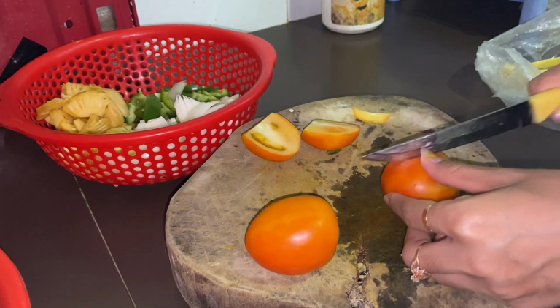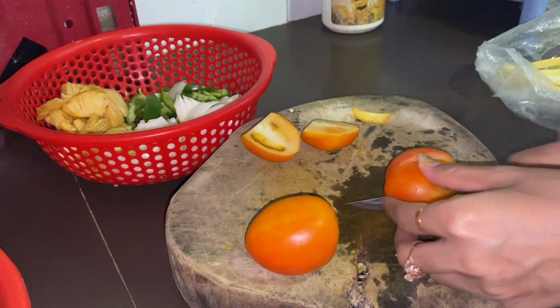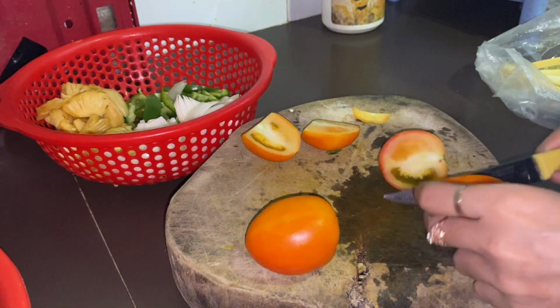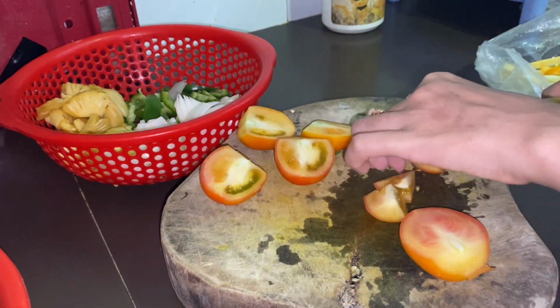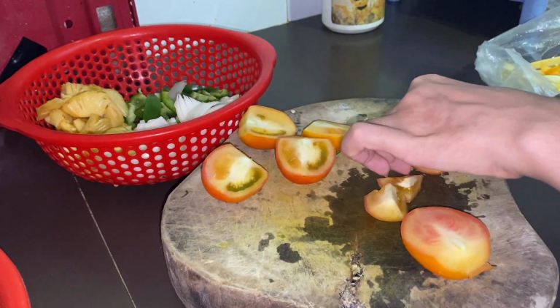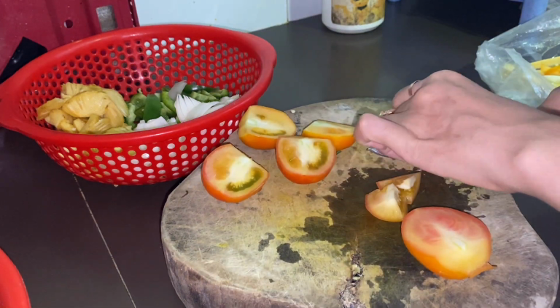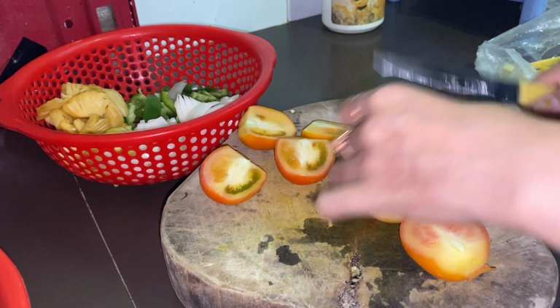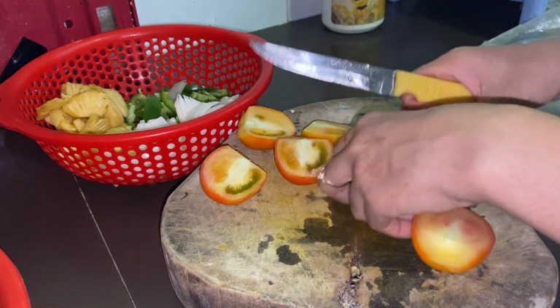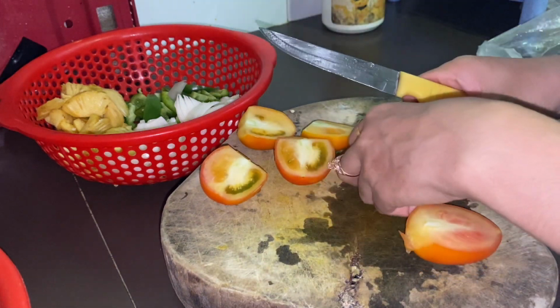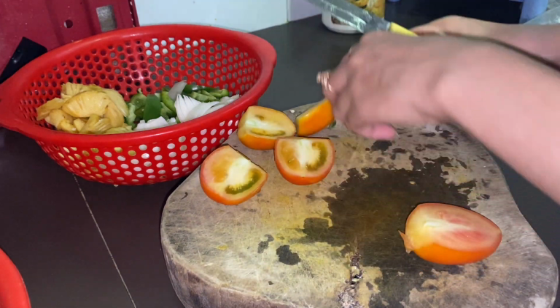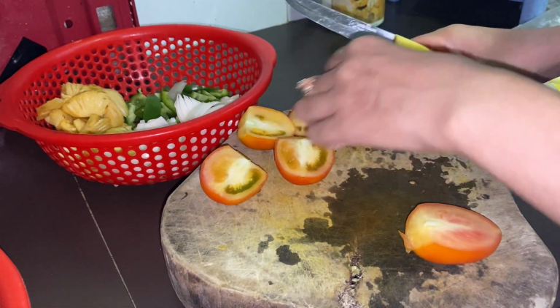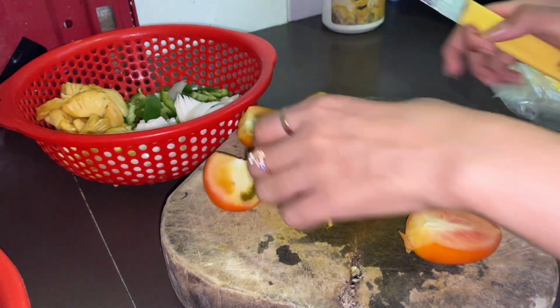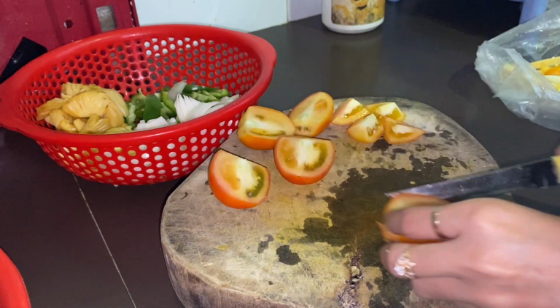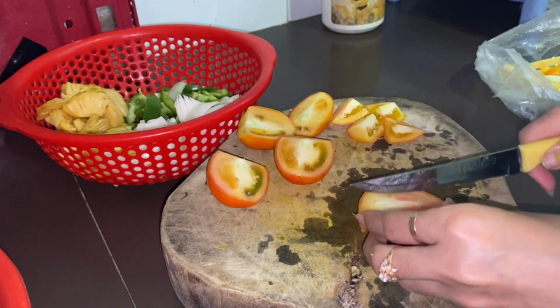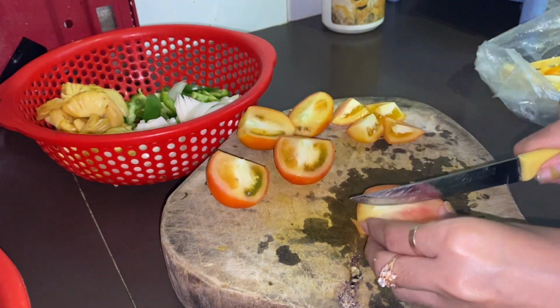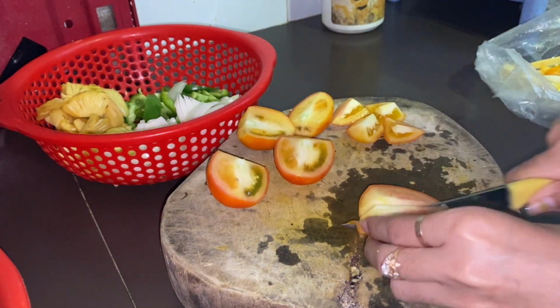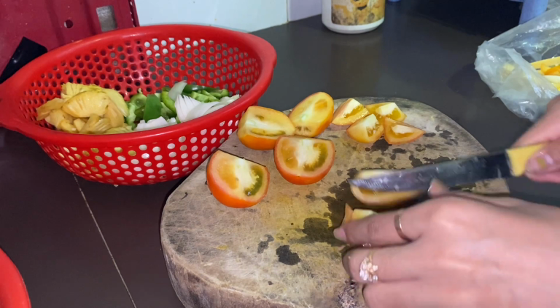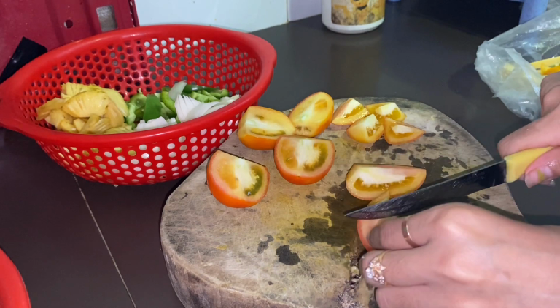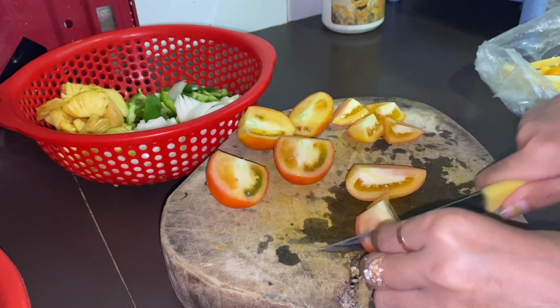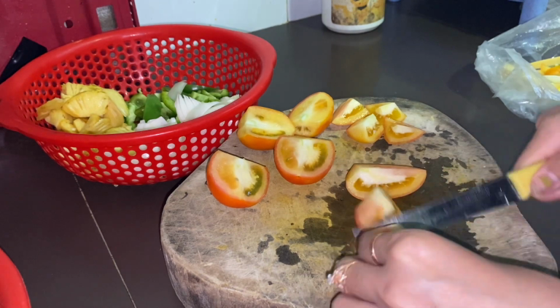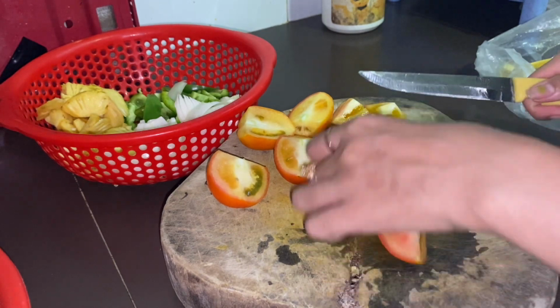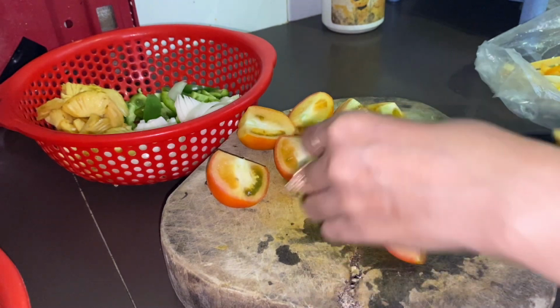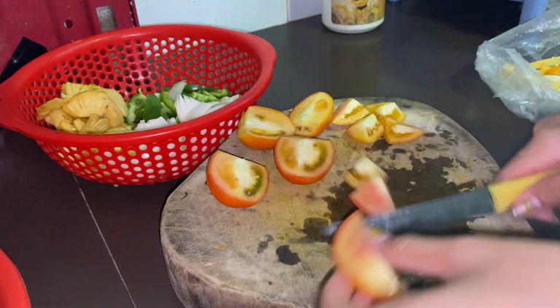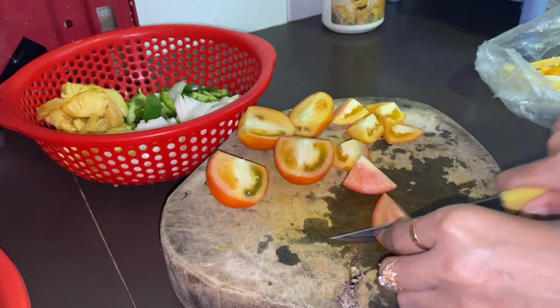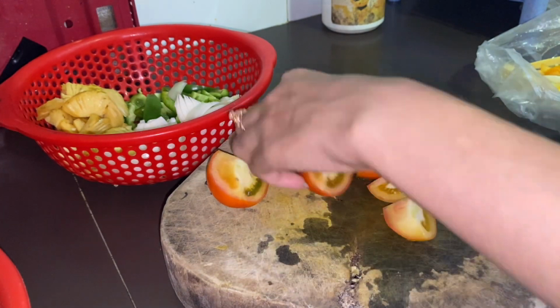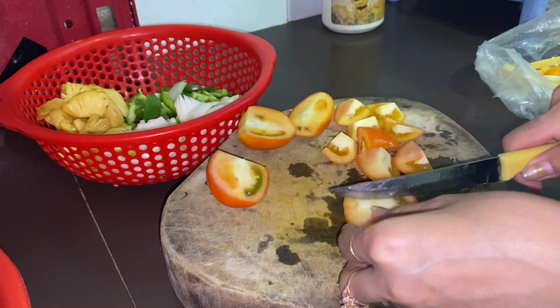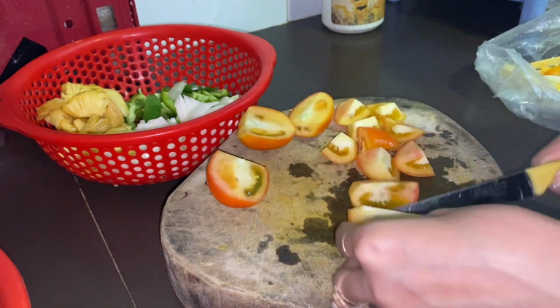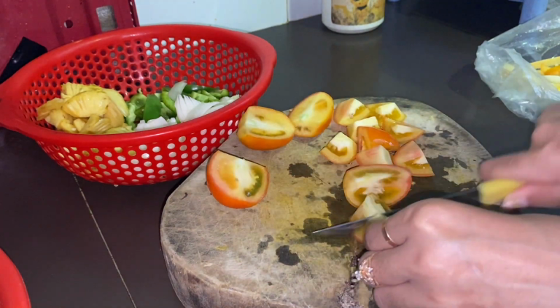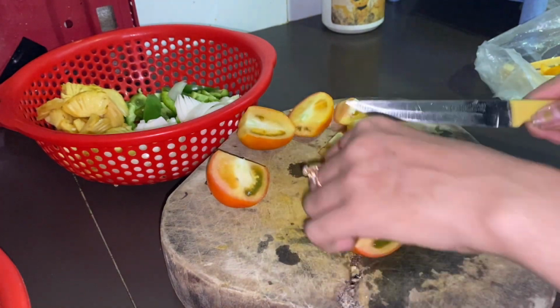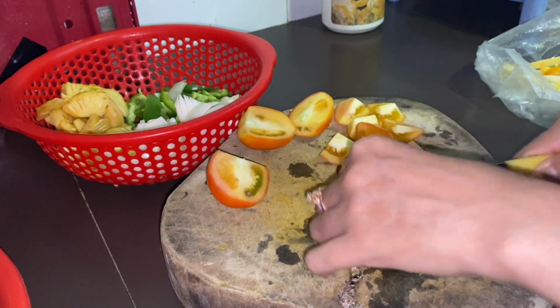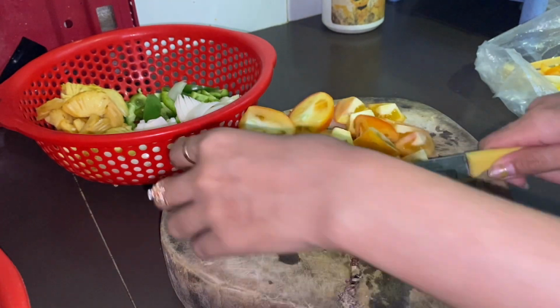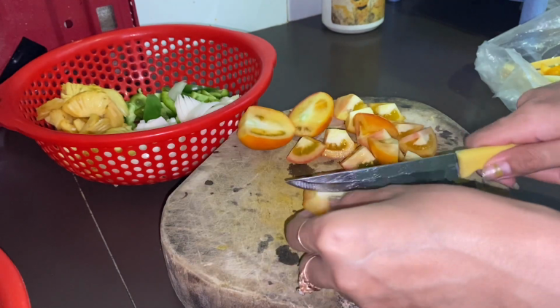Let's put the egg in the pan. Then the egg is an egg. It's an egg.